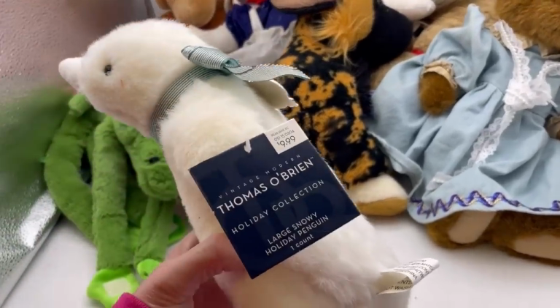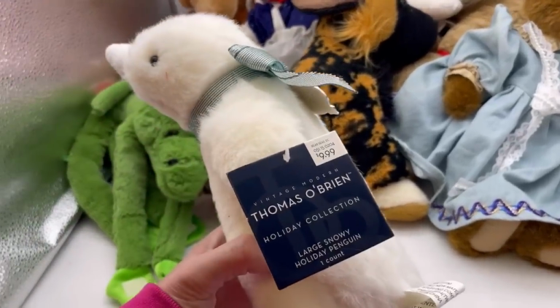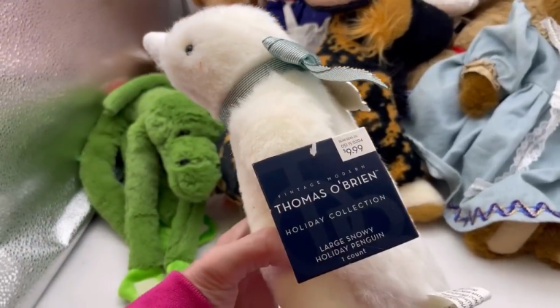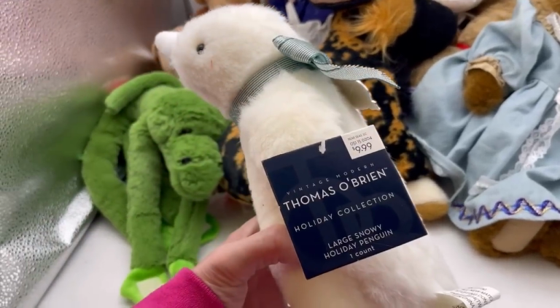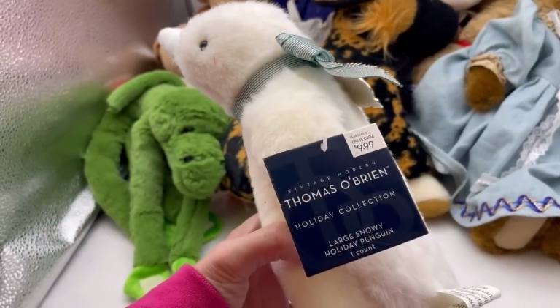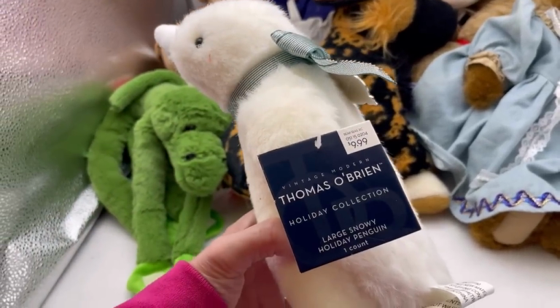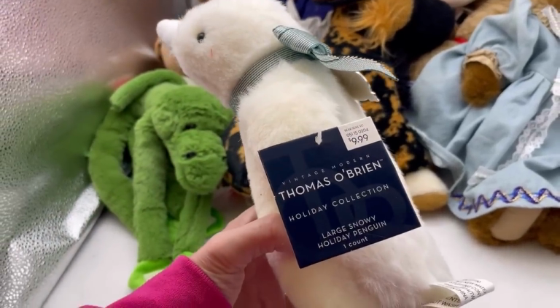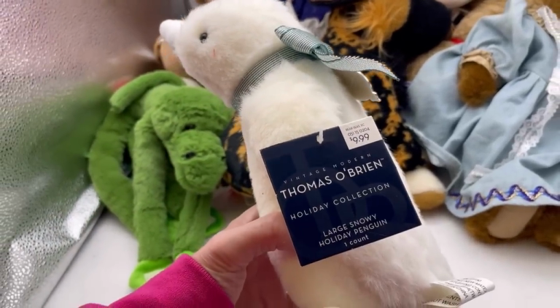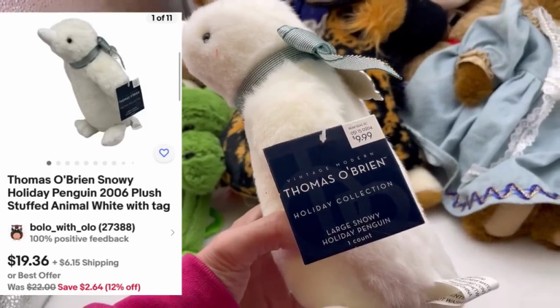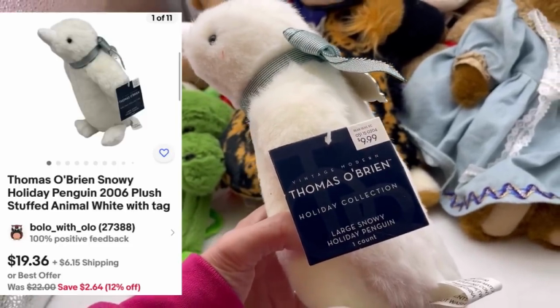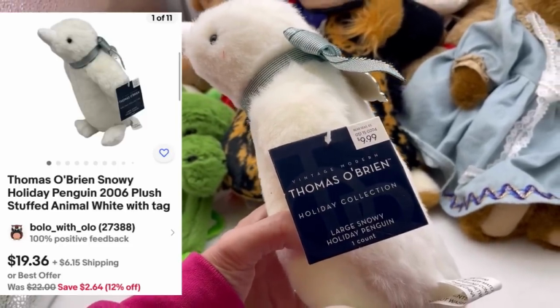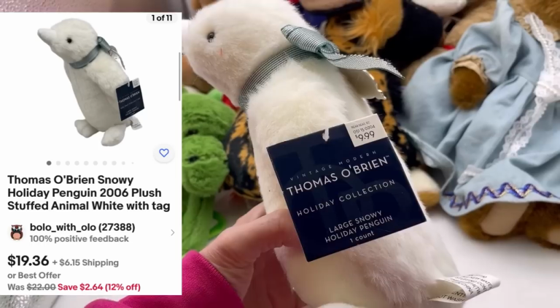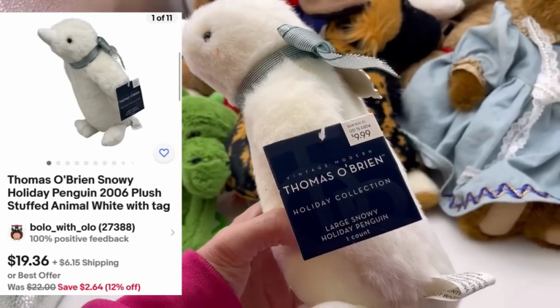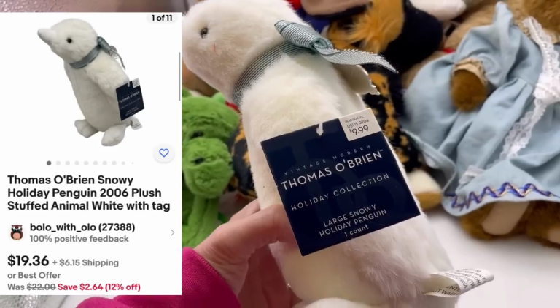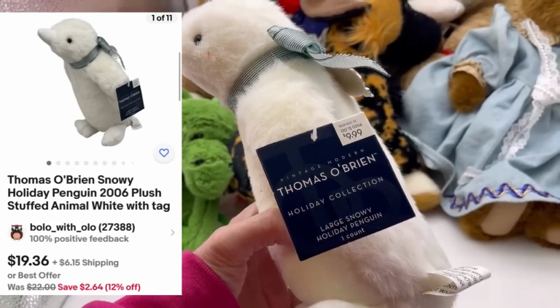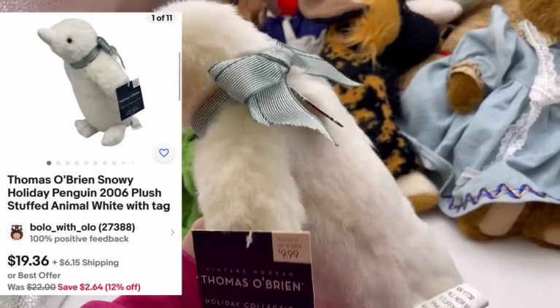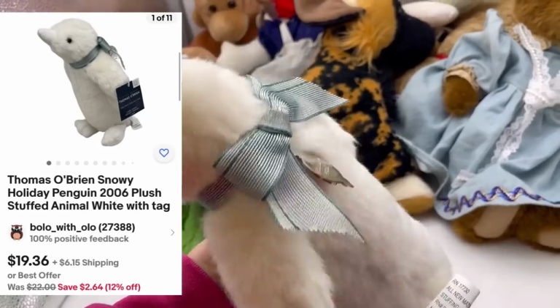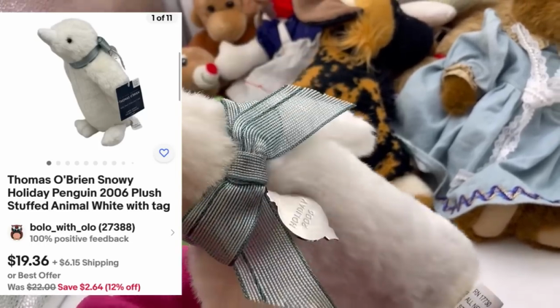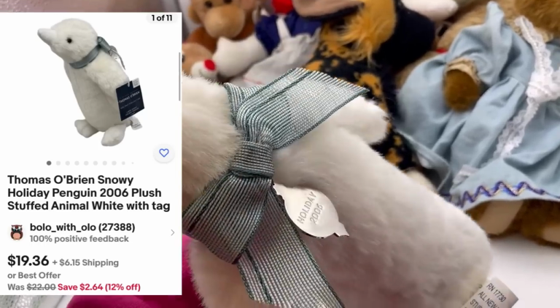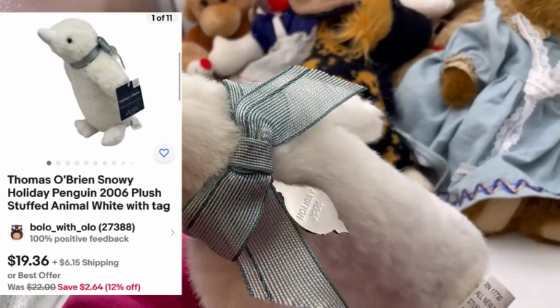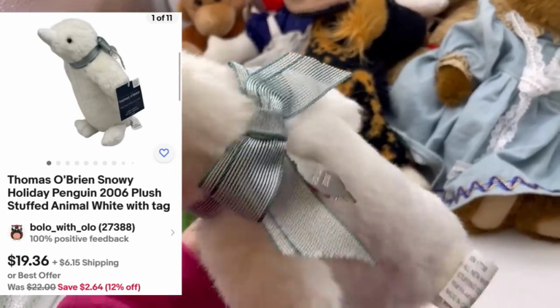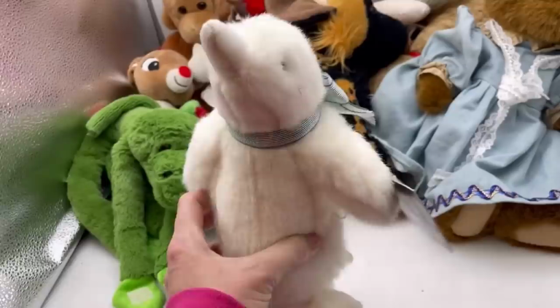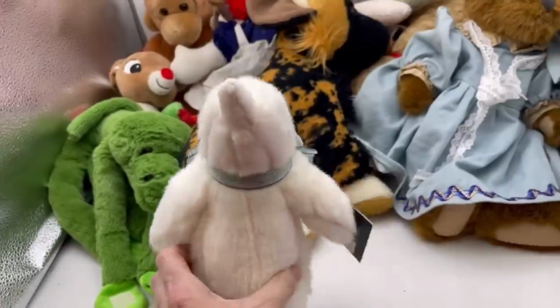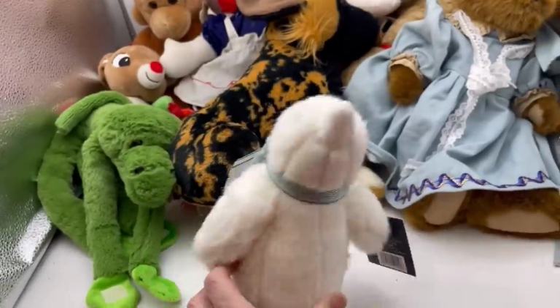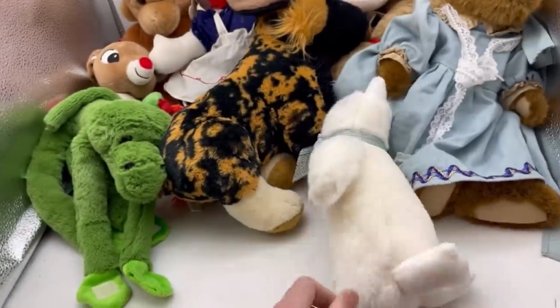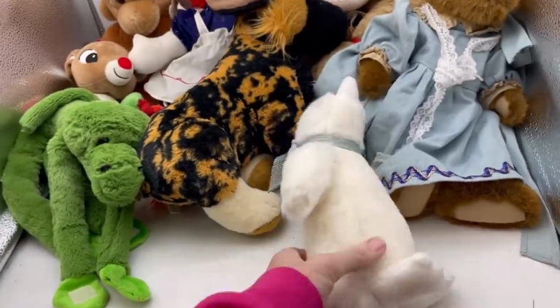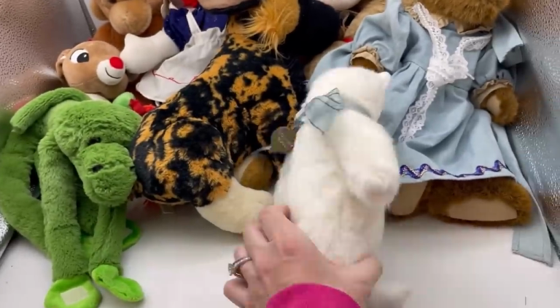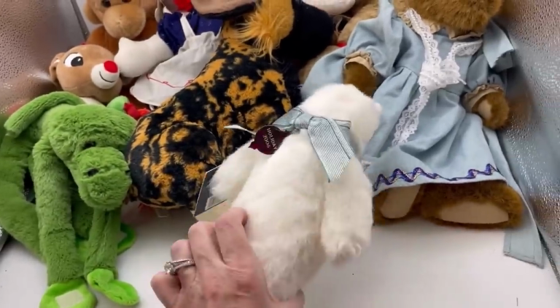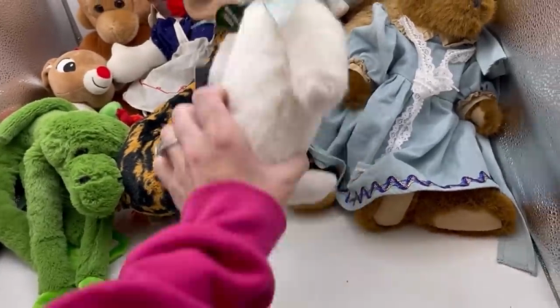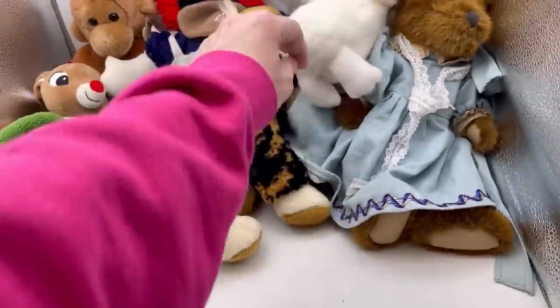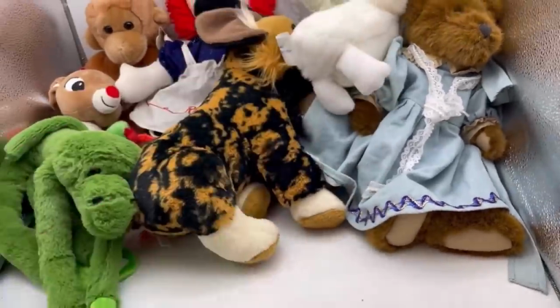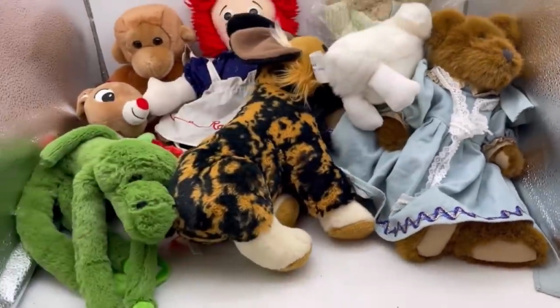Thomas O'Brien Holiday Collection, Large Snowy Holiday Penguin, 2006. Never heard of that.